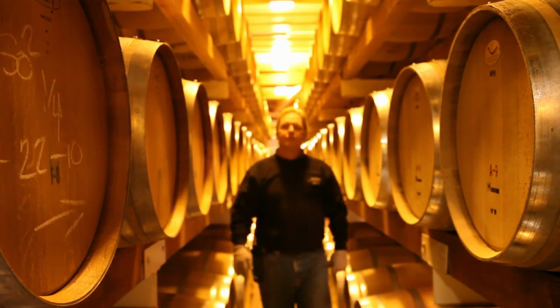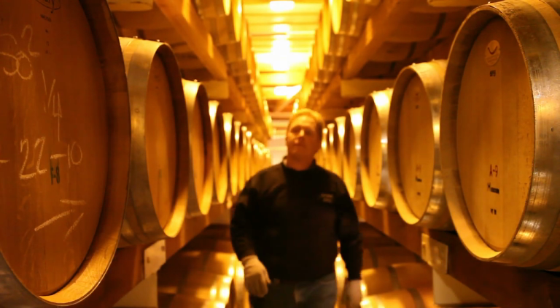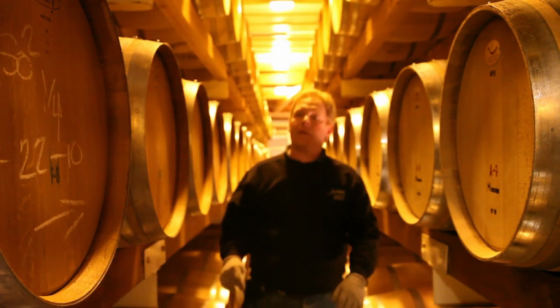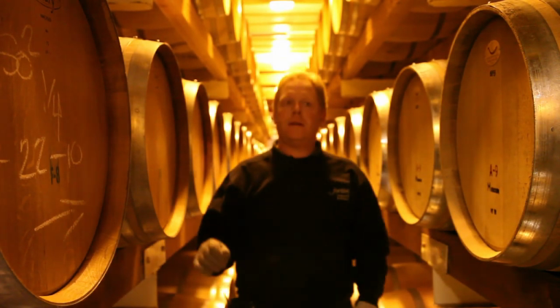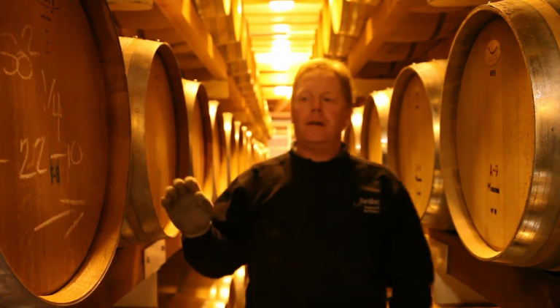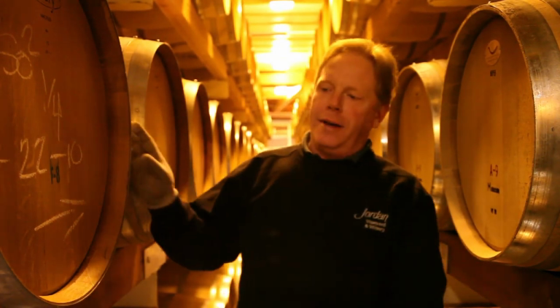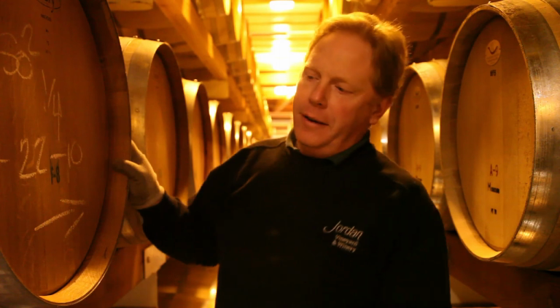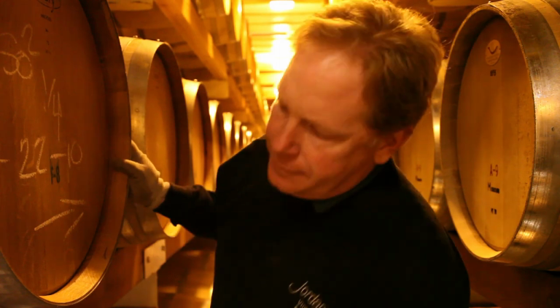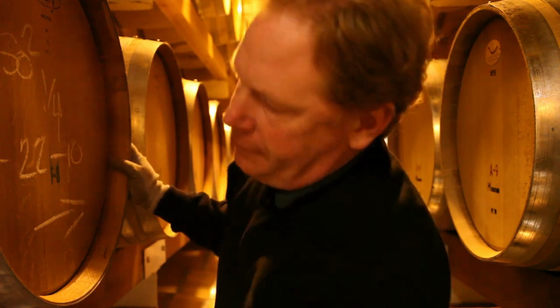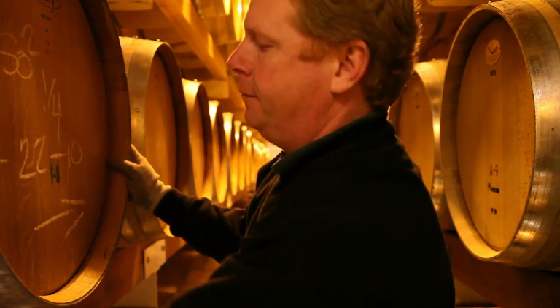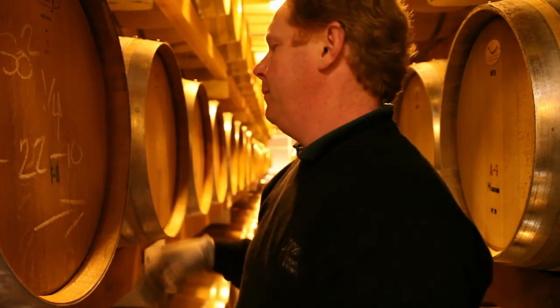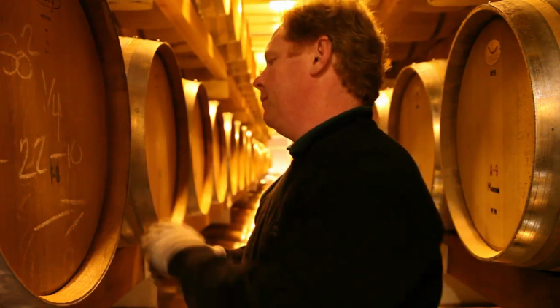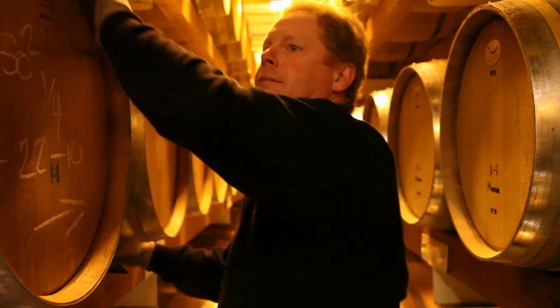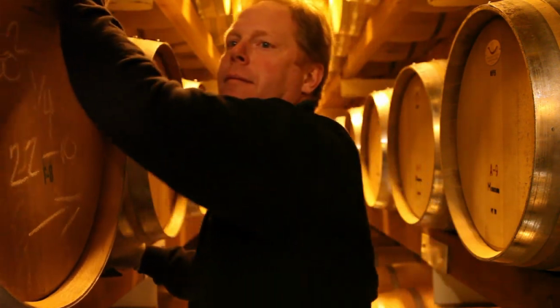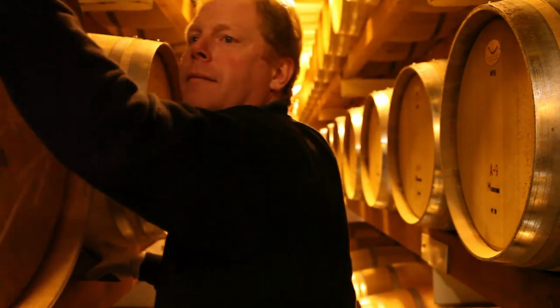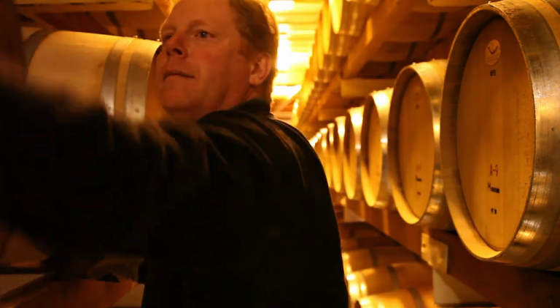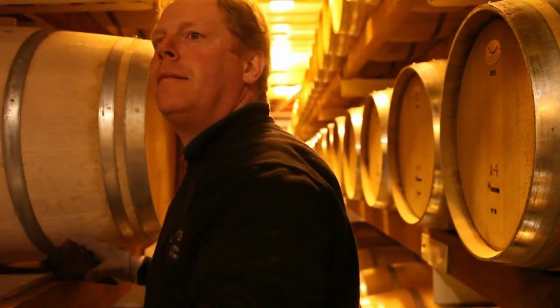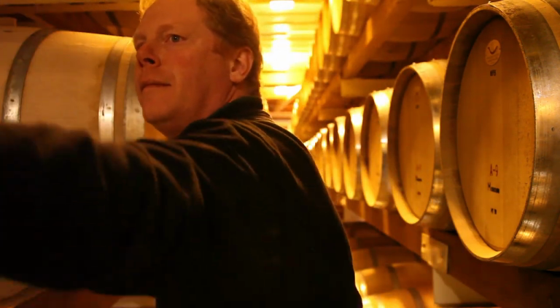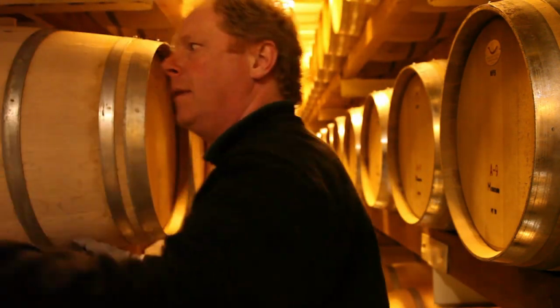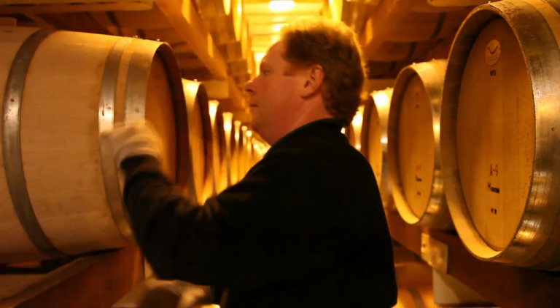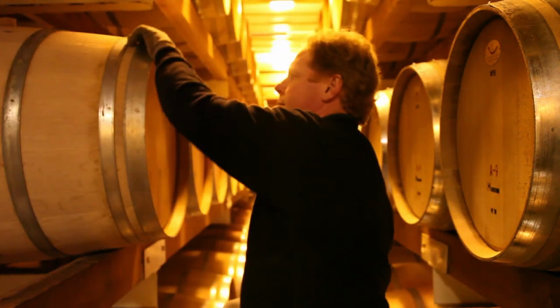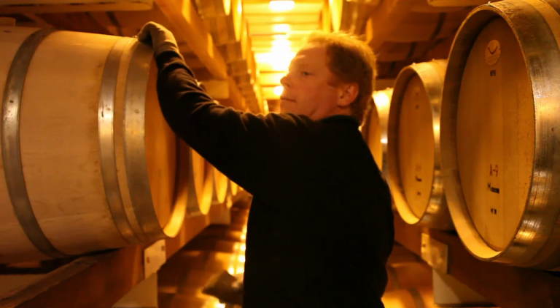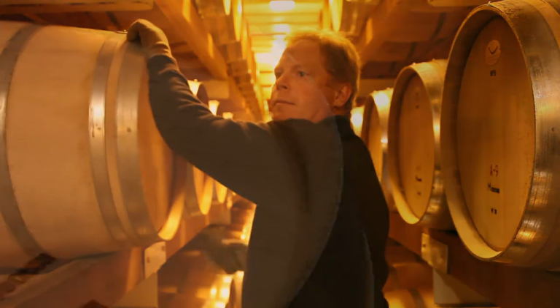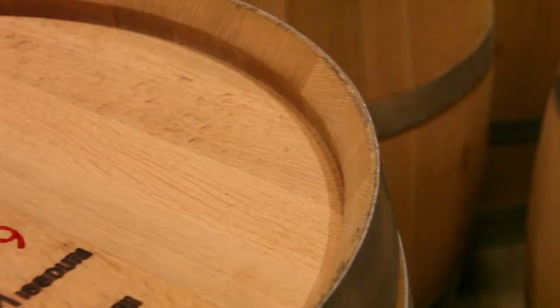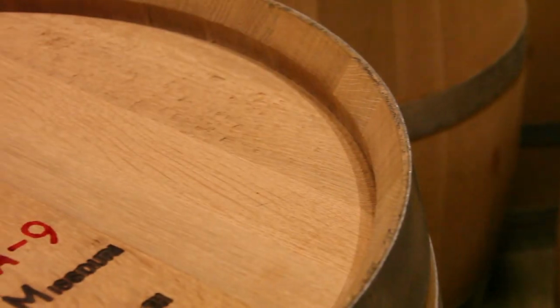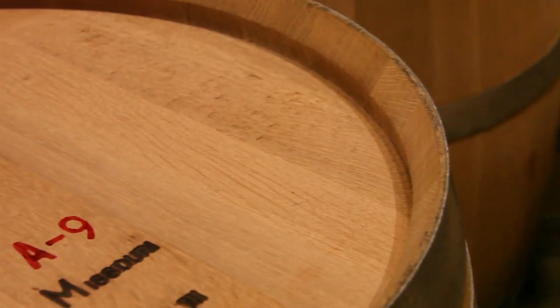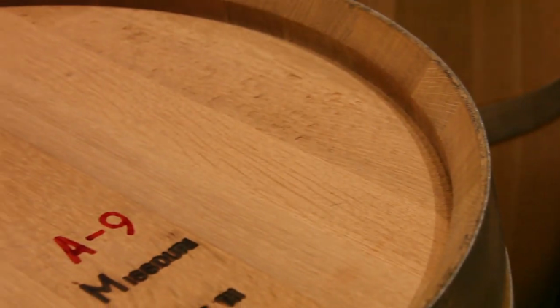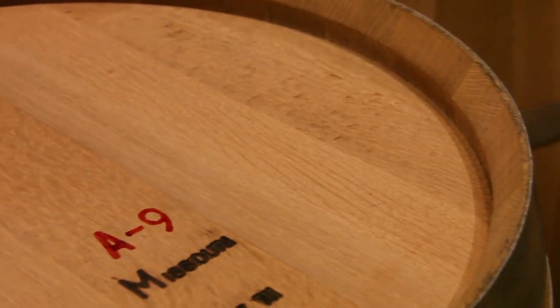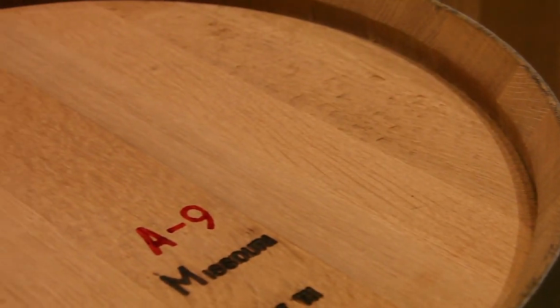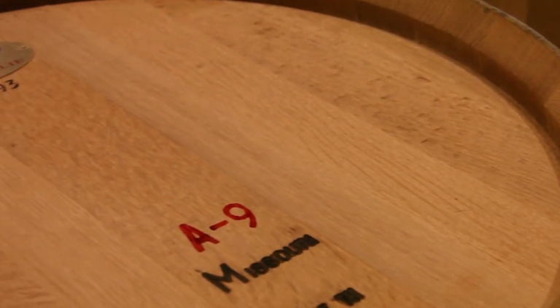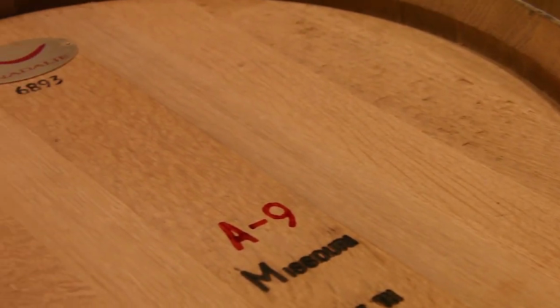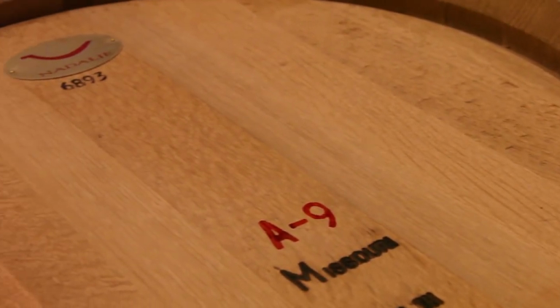In terms of the 2006 versus the 2005, cooperage-wise they're fairly similar. We're about two-thirds French oak and about one-third American oak. We used to replace the cooperage every four years, which meant 25% was new oak, and now we're close to 35% new oak.